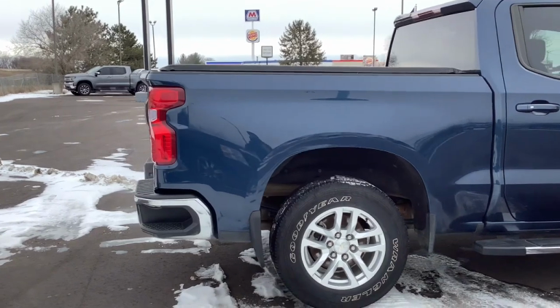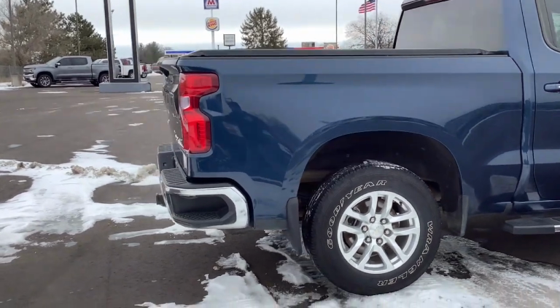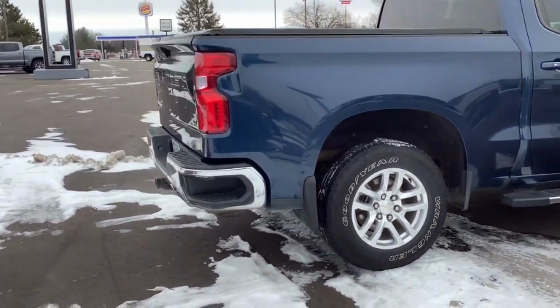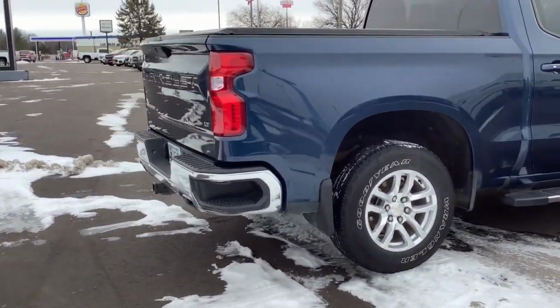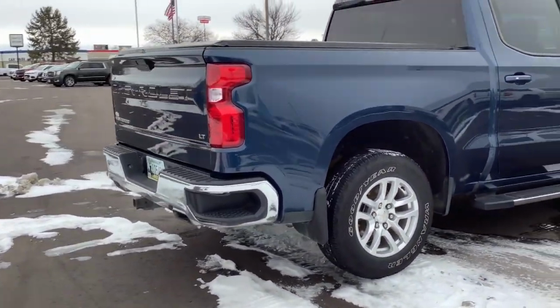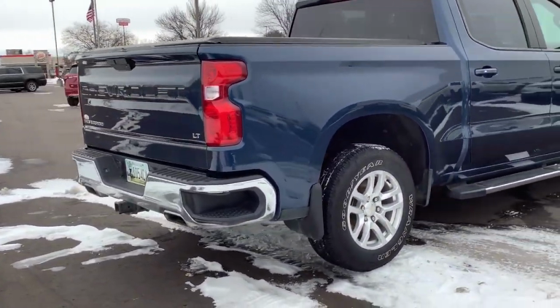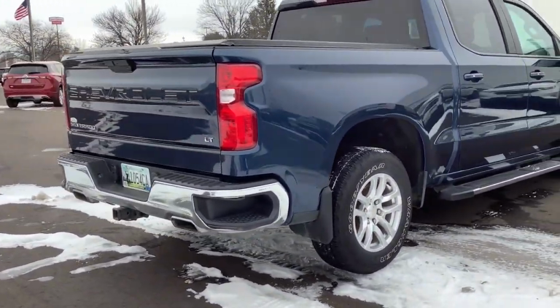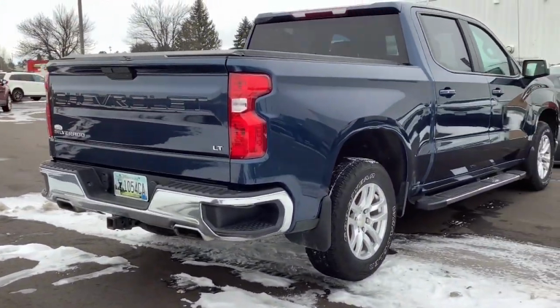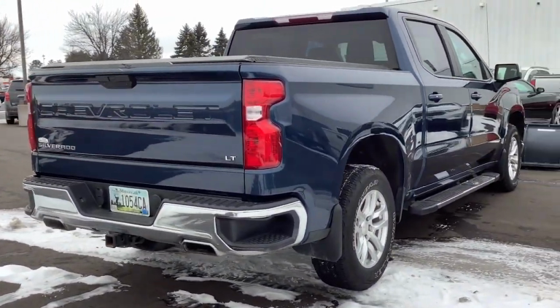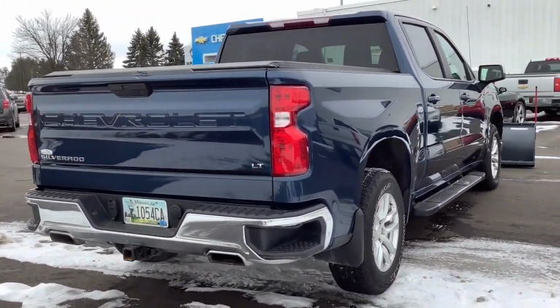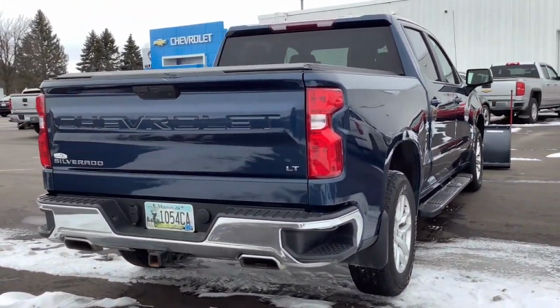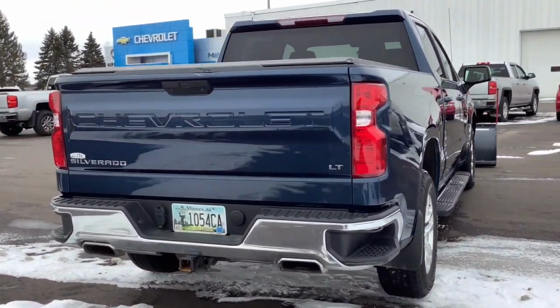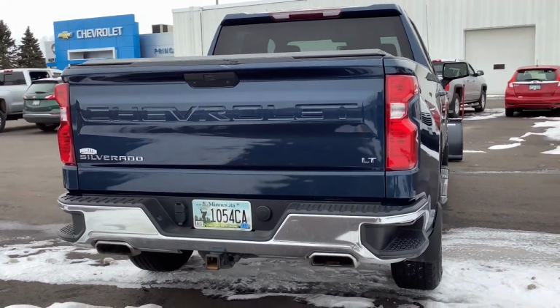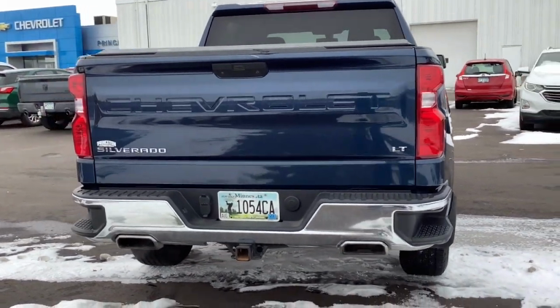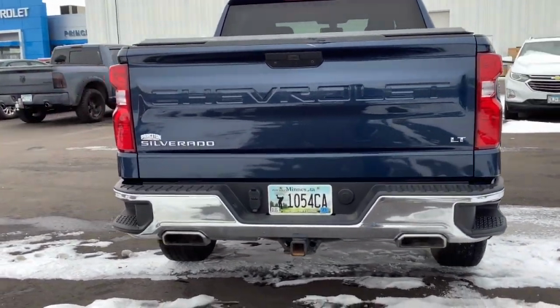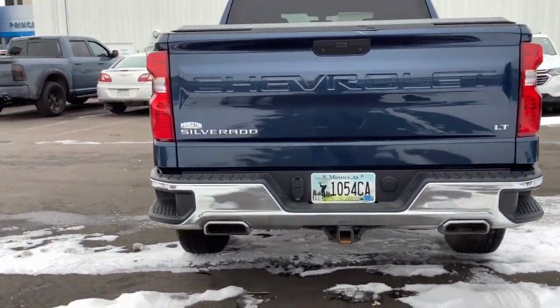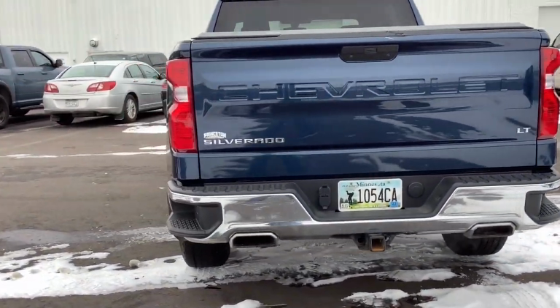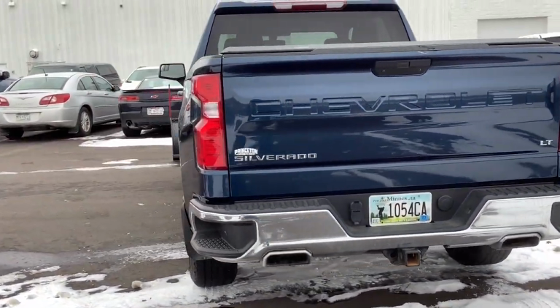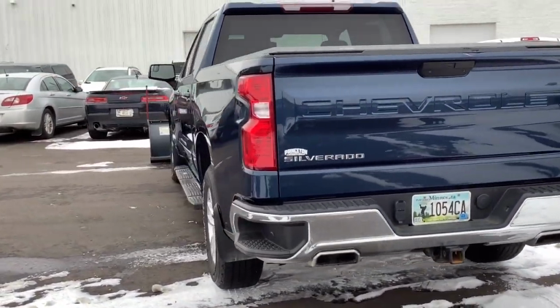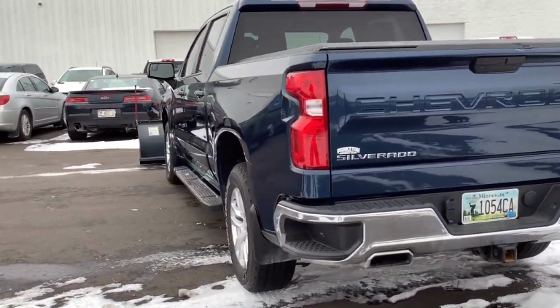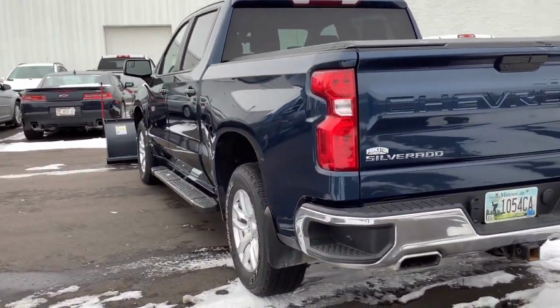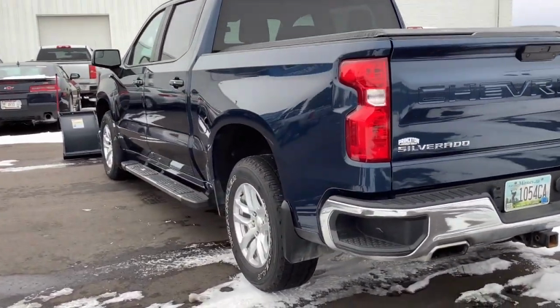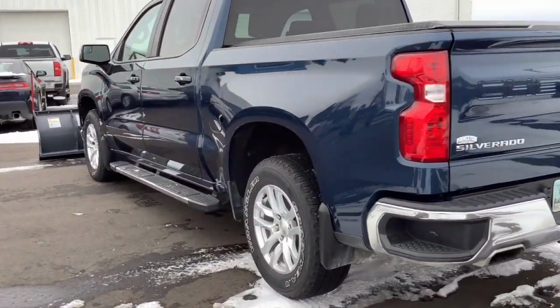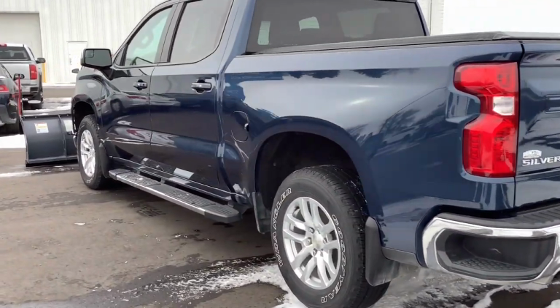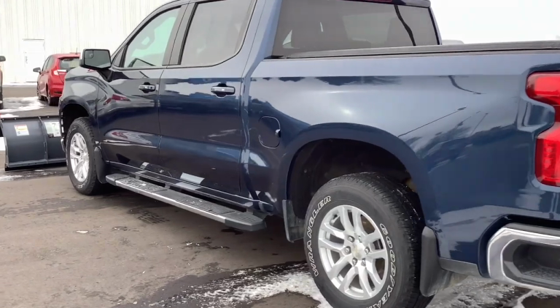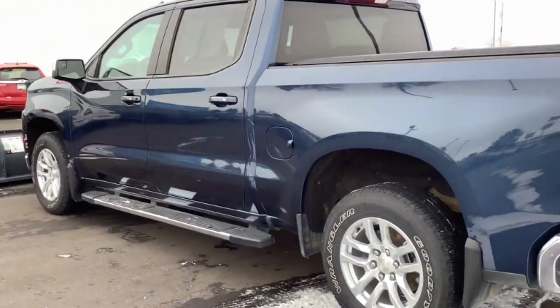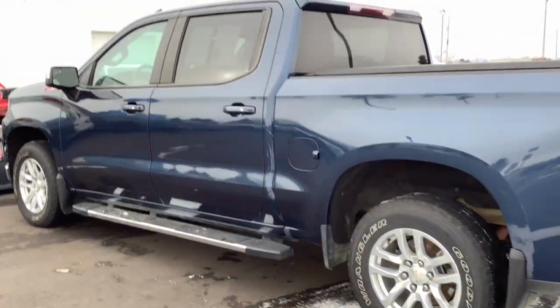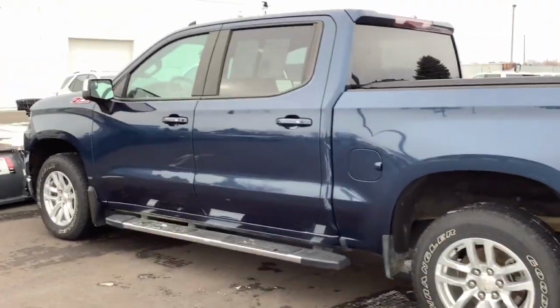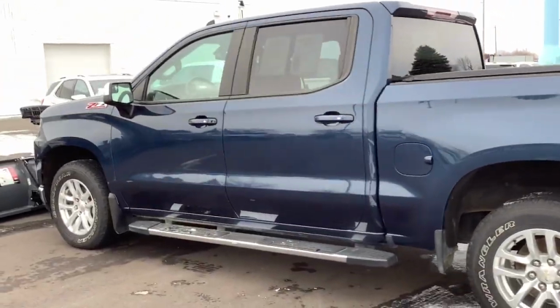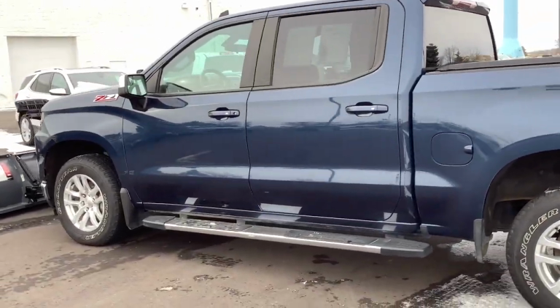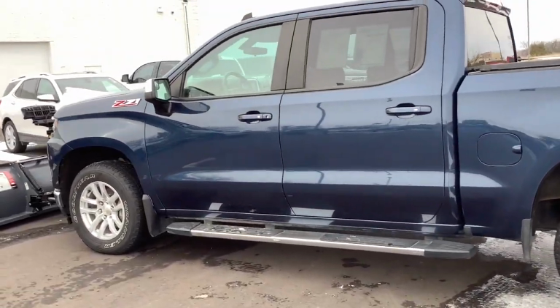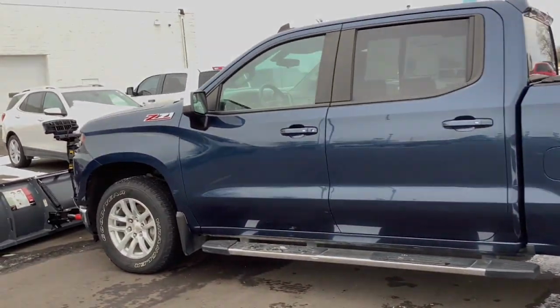These are just some of the great options this vehicle comes with: heated driver's seat, keyless entry, remote engine start, backup camera, heated mirrors, bed liner, four-wheel drive, steering wheel audio controls.